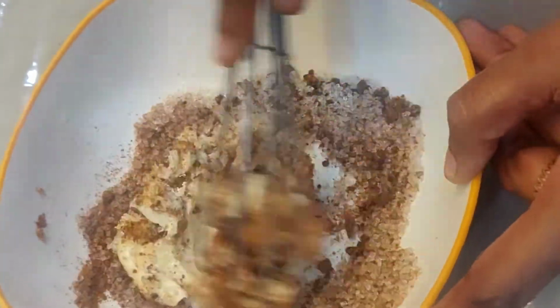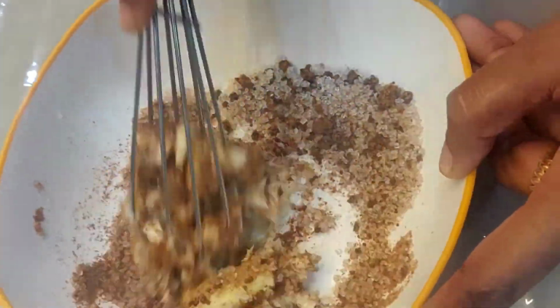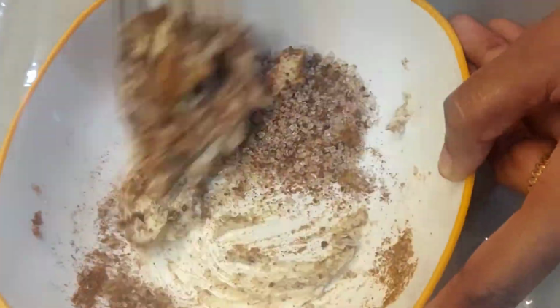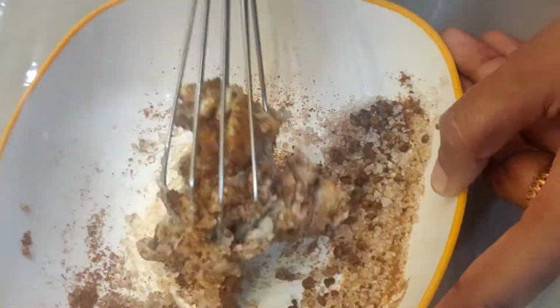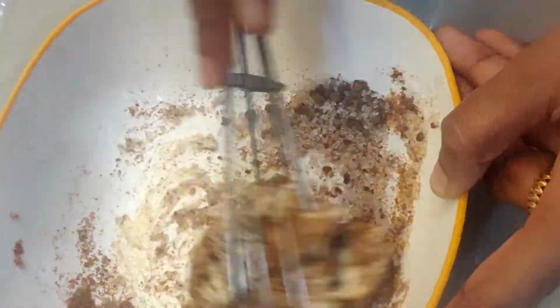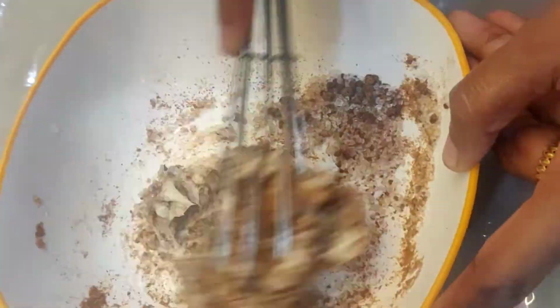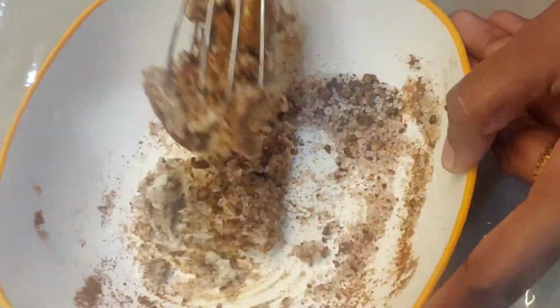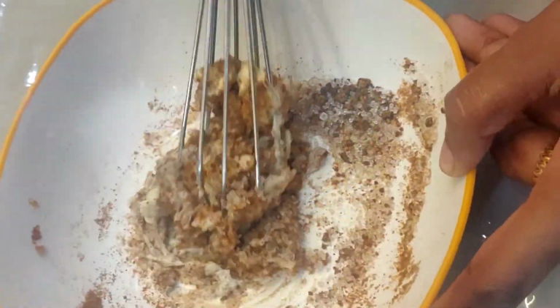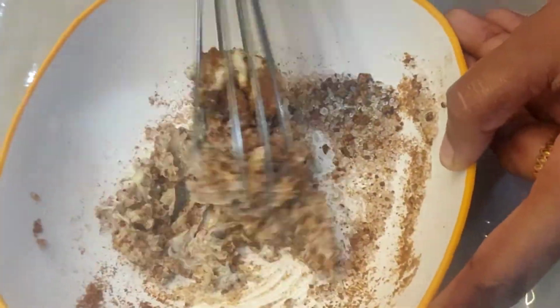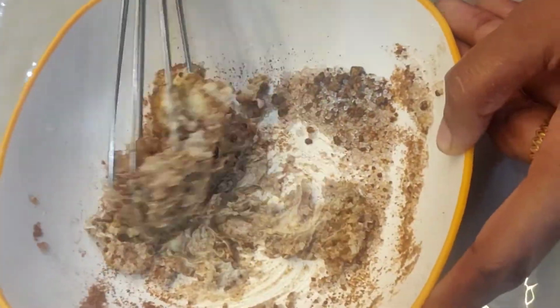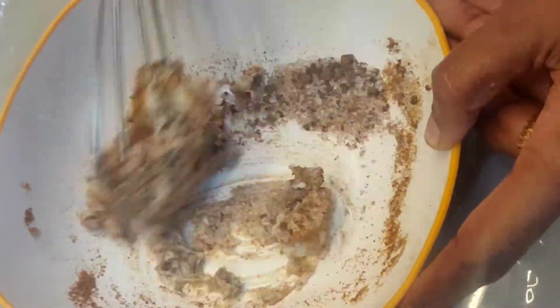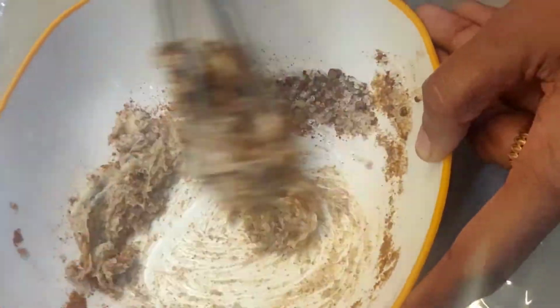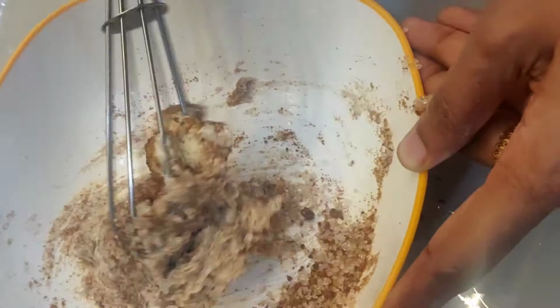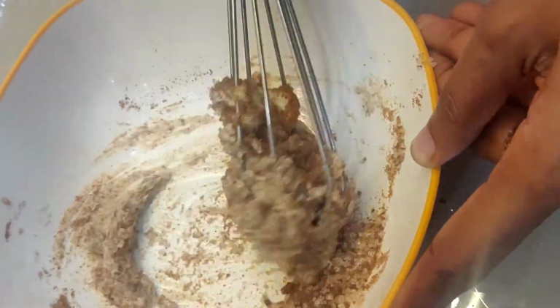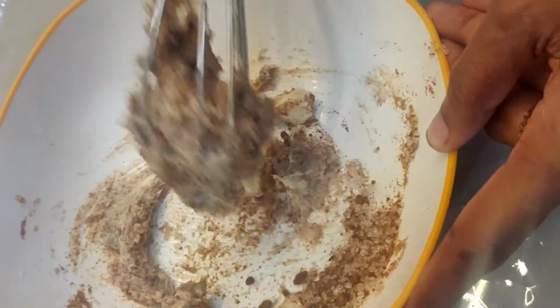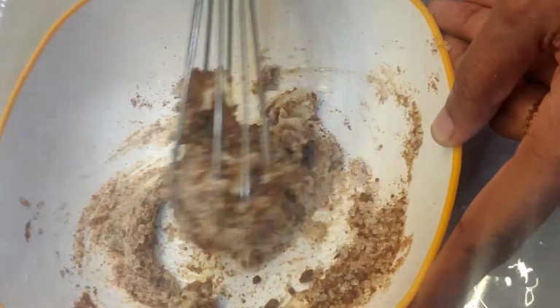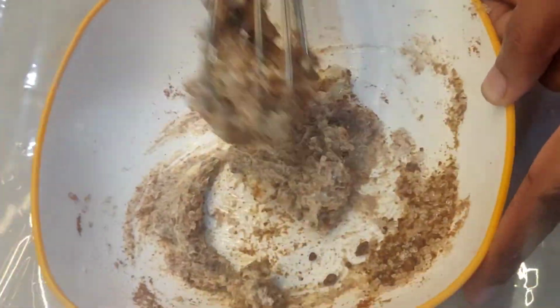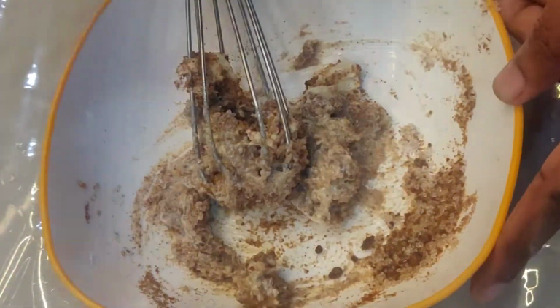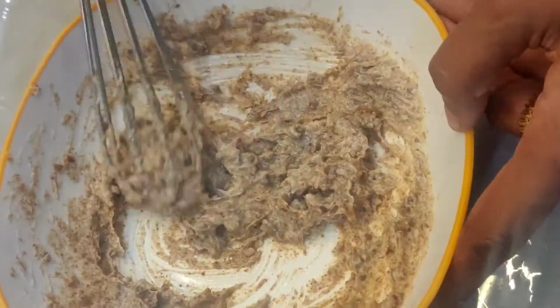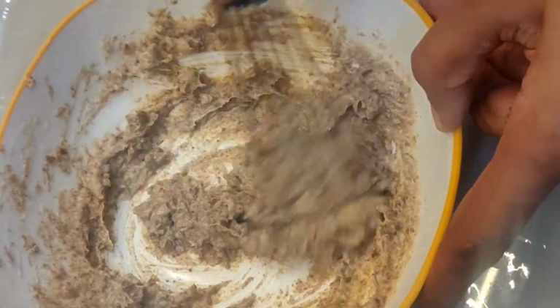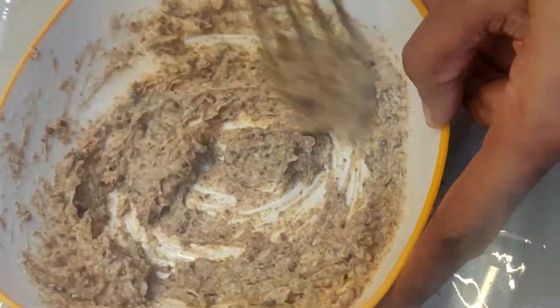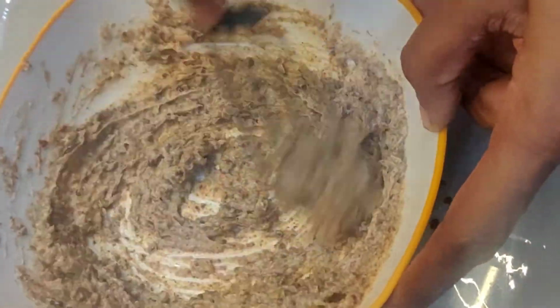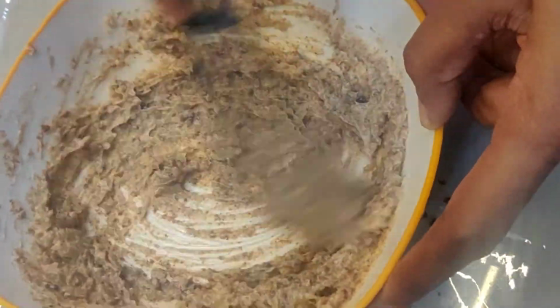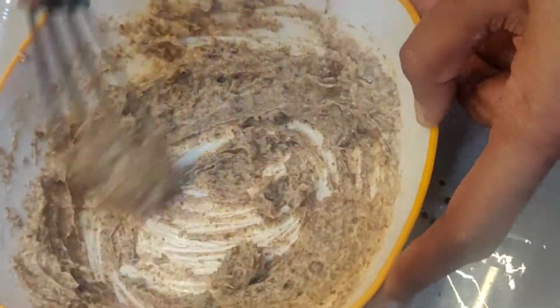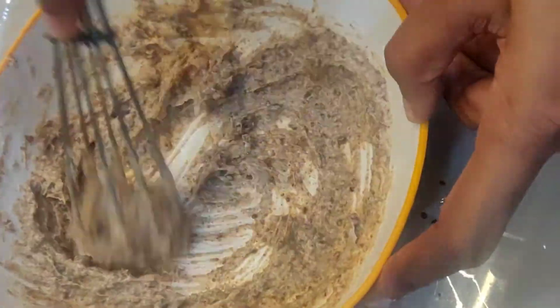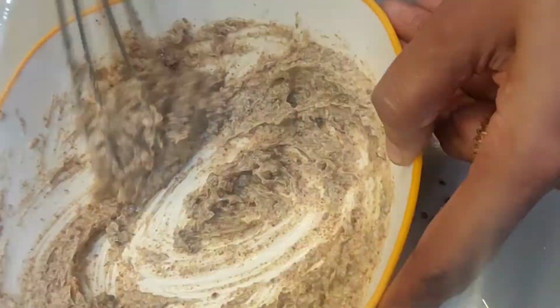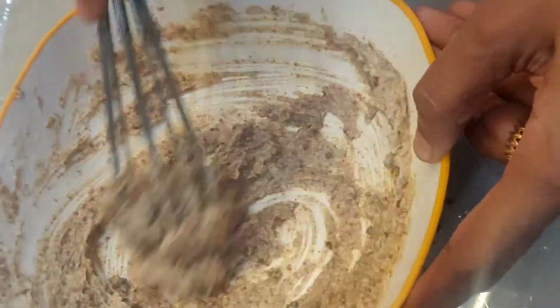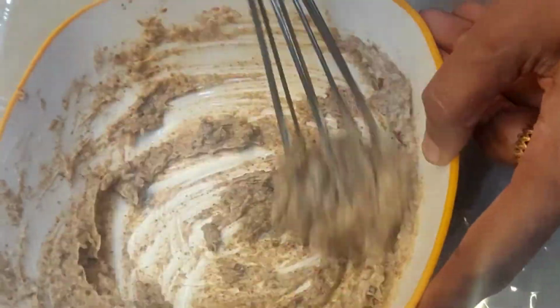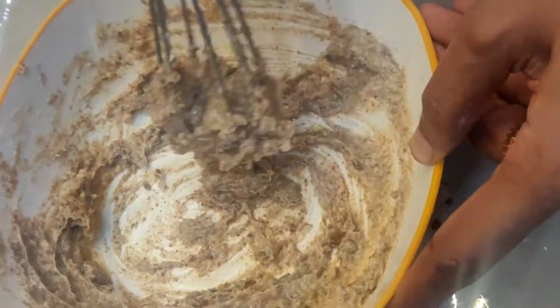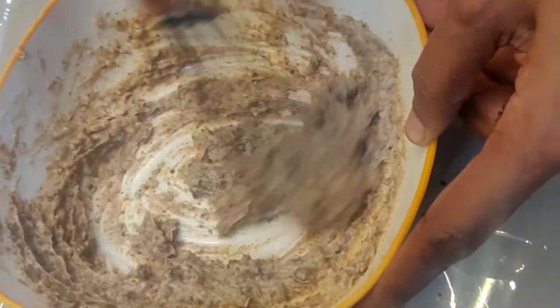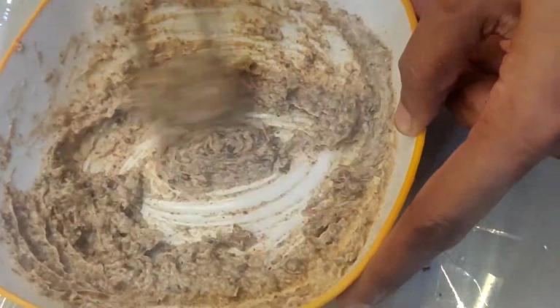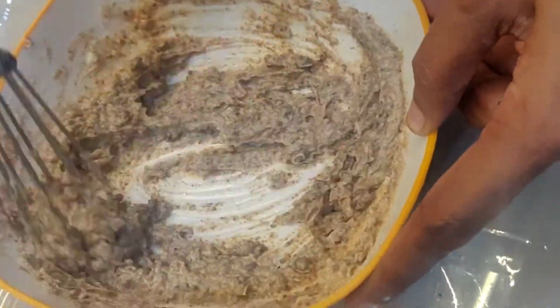Let's mix it all. Replace the butter at room temperature. We will mix it all in a bit — it will be soft.